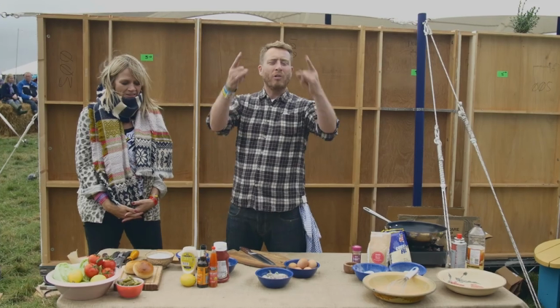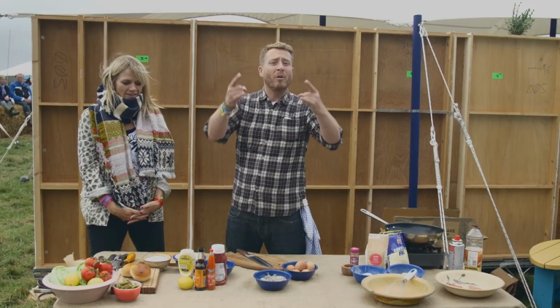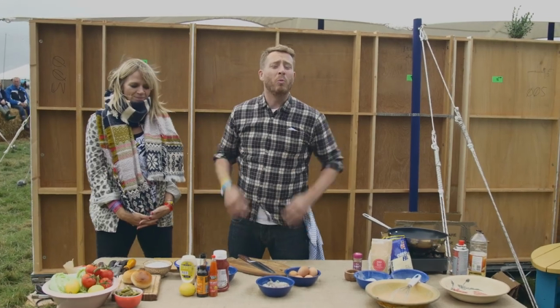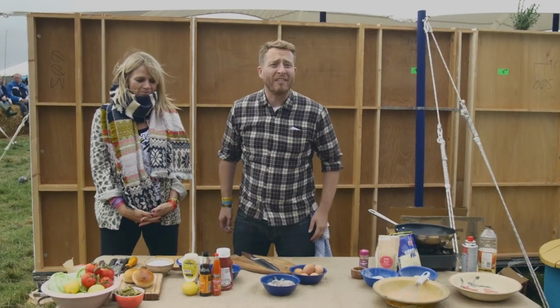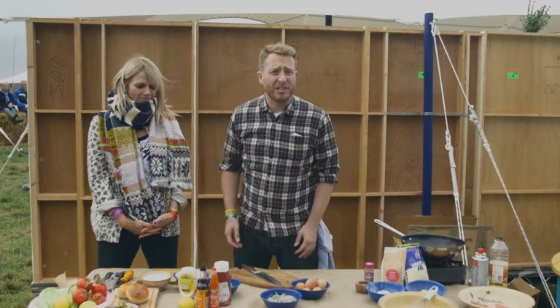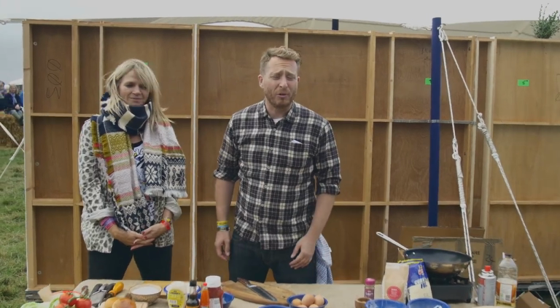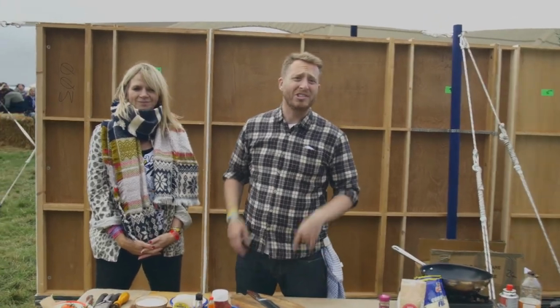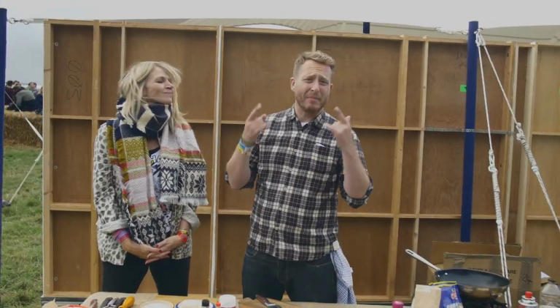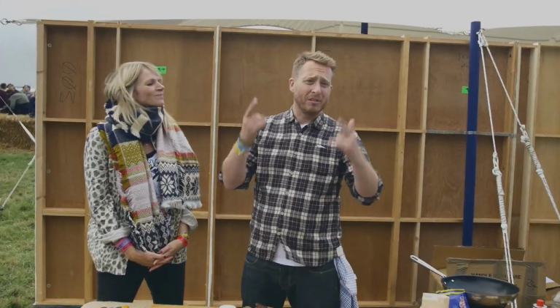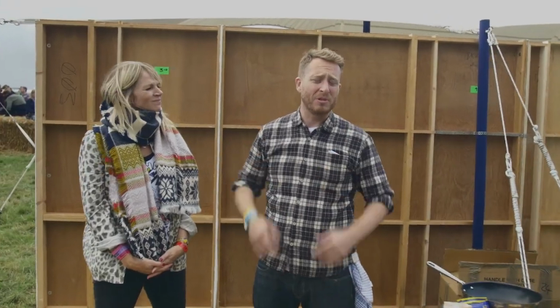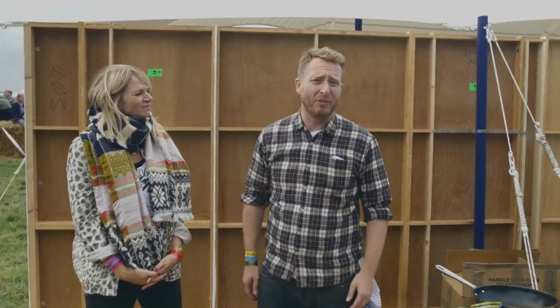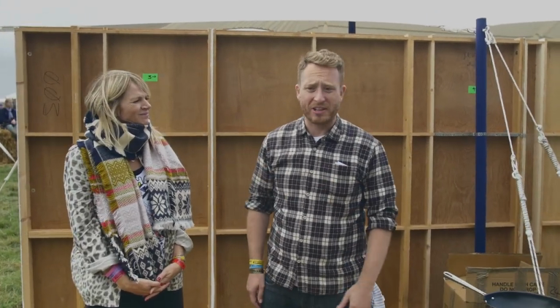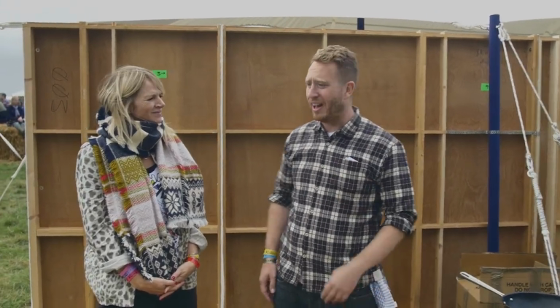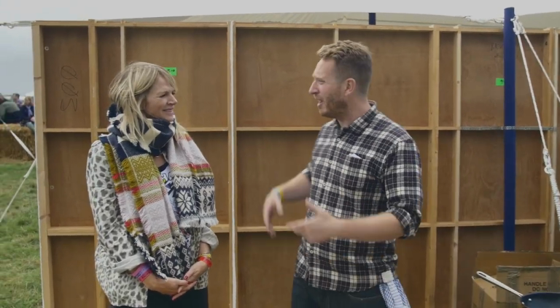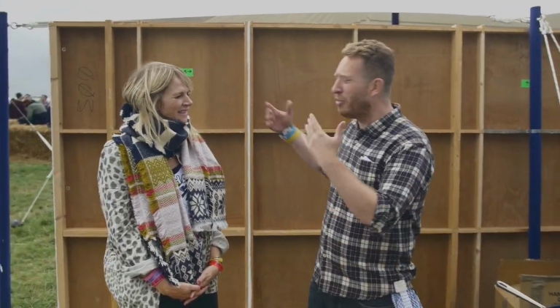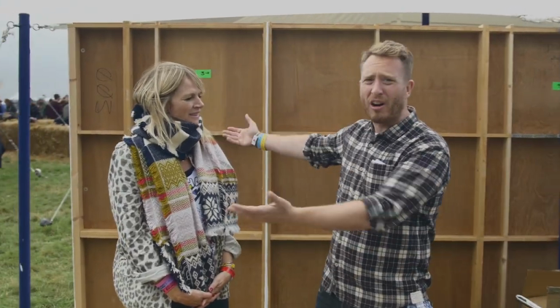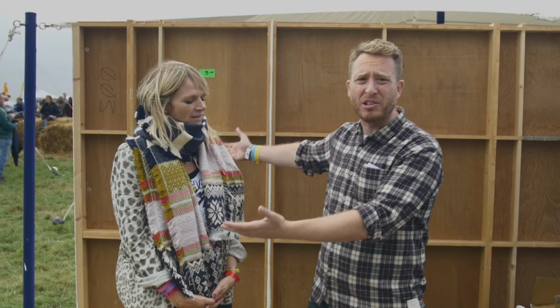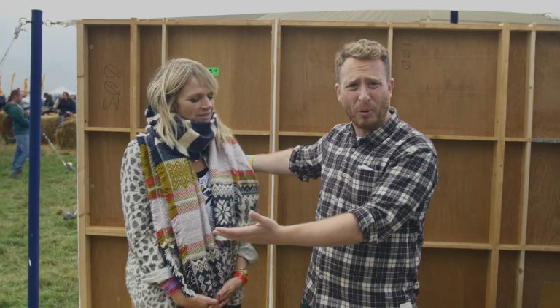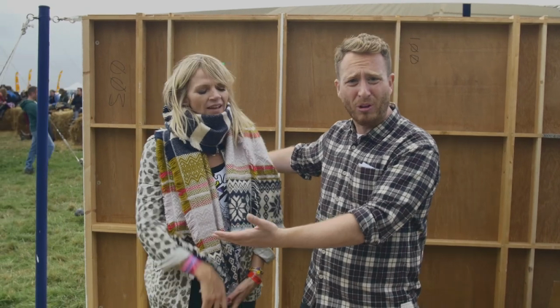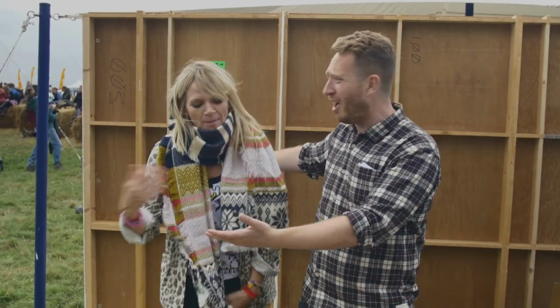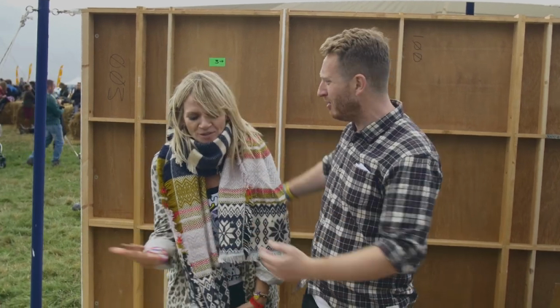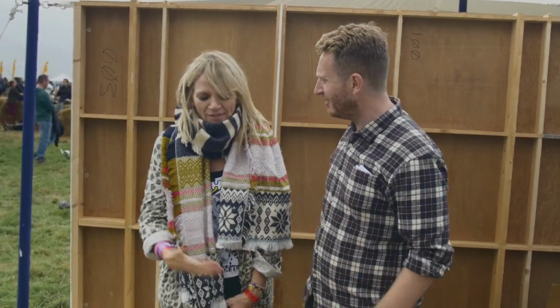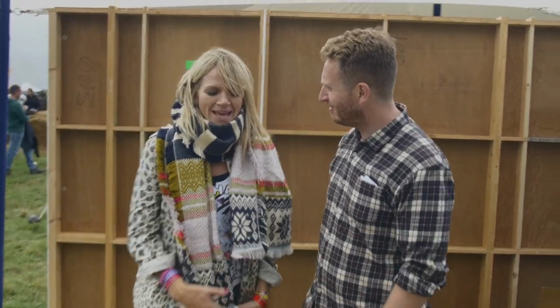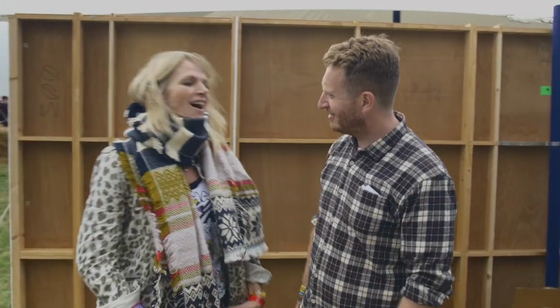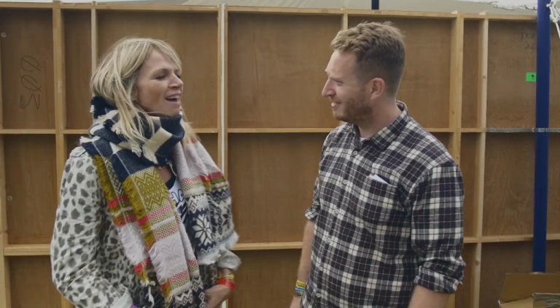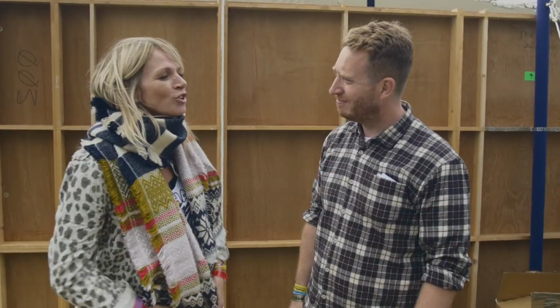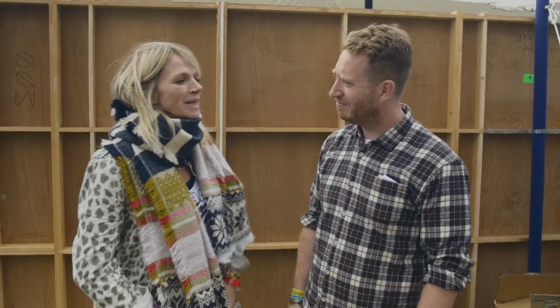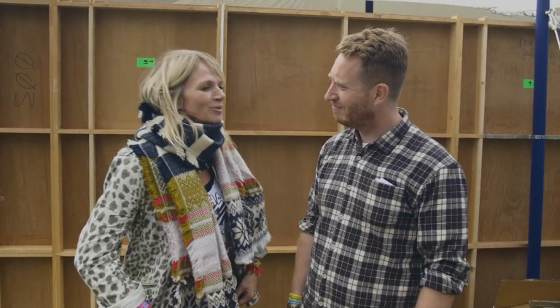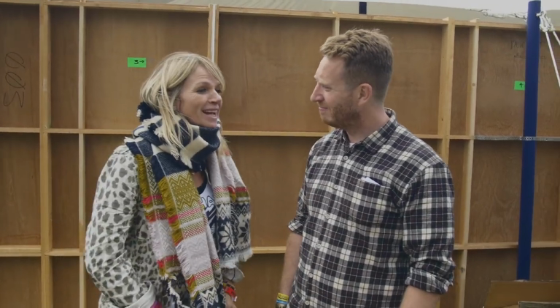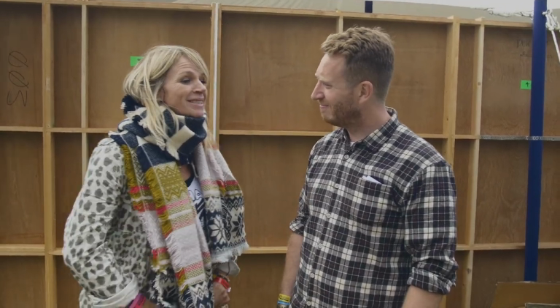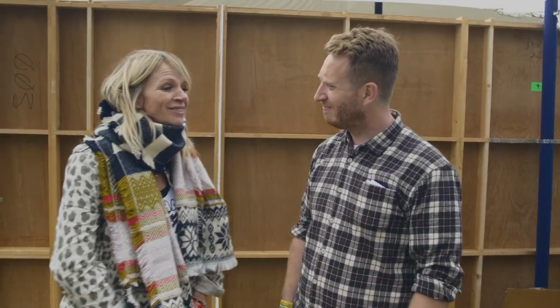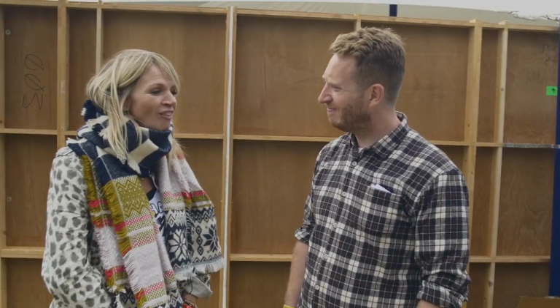We're at Feastival — Jamie's Music and Food Festival — and I'm here with the one and only Zoe Ball. Hello, thank you very much for having me. I have not stopped eating all day and I'm still starving.